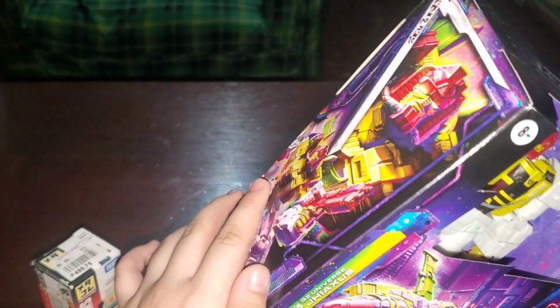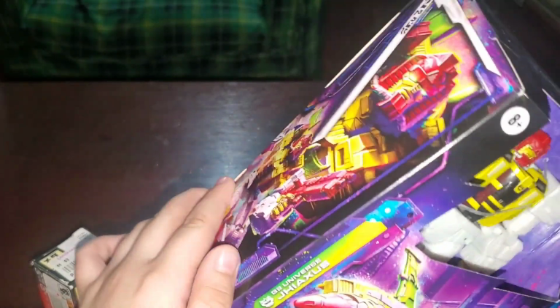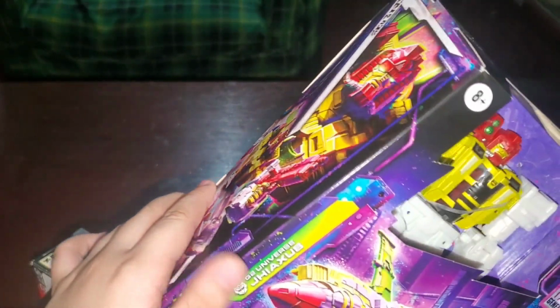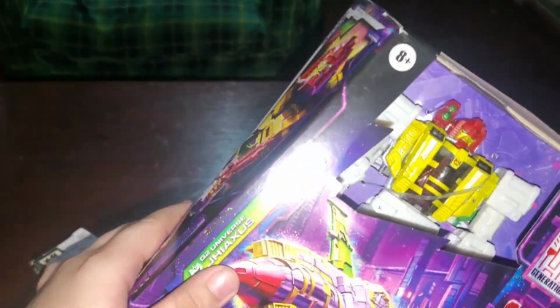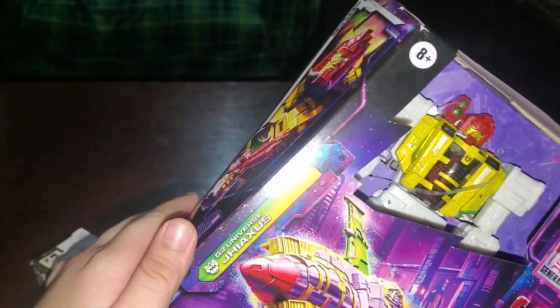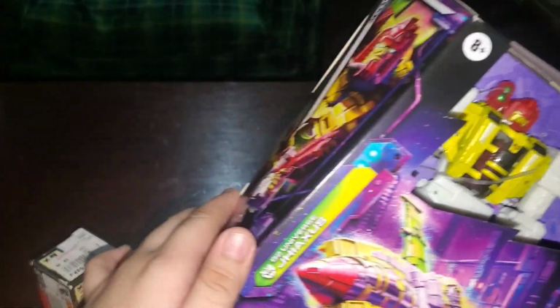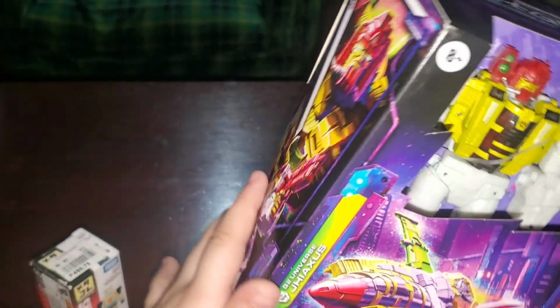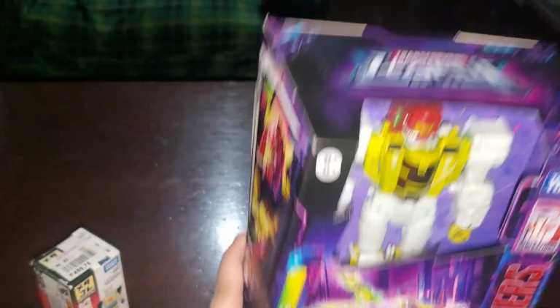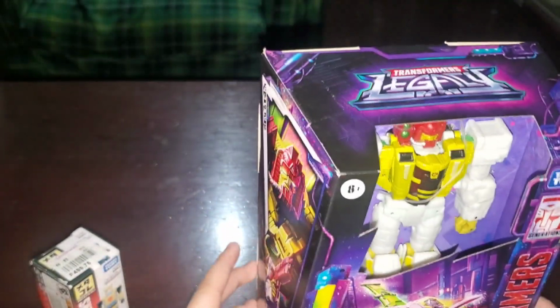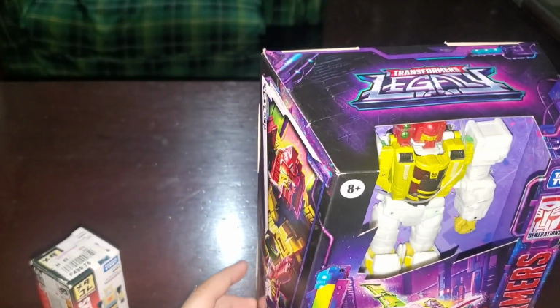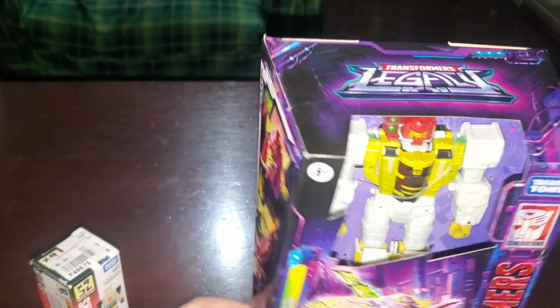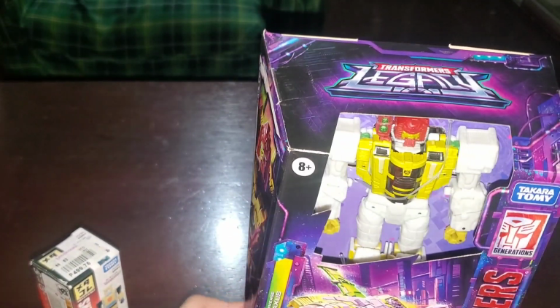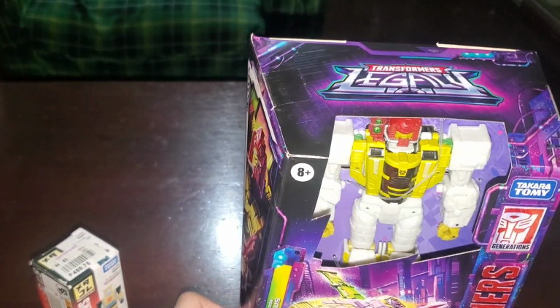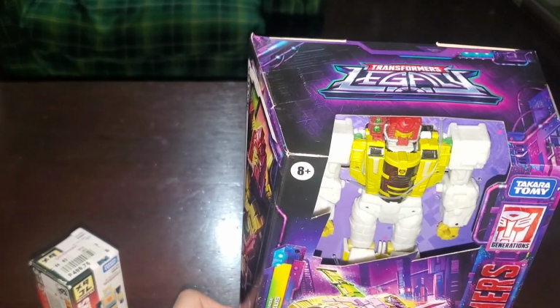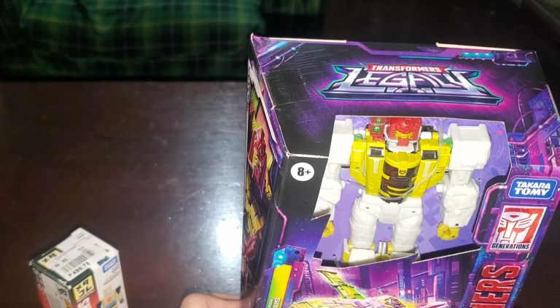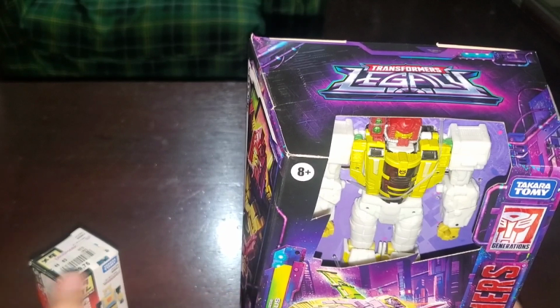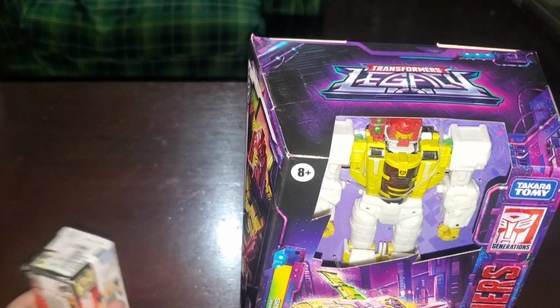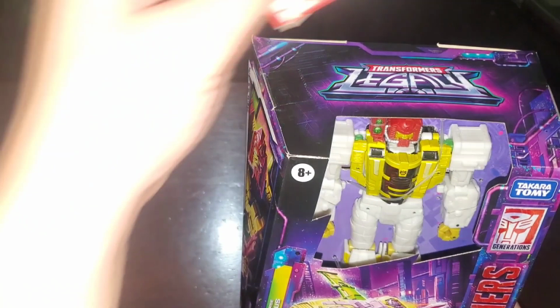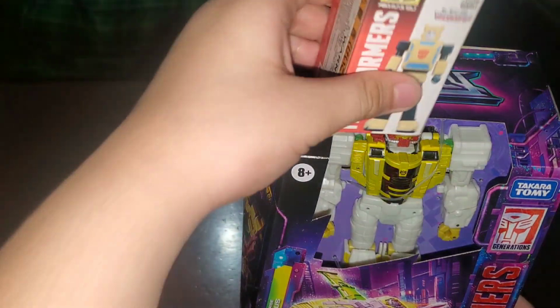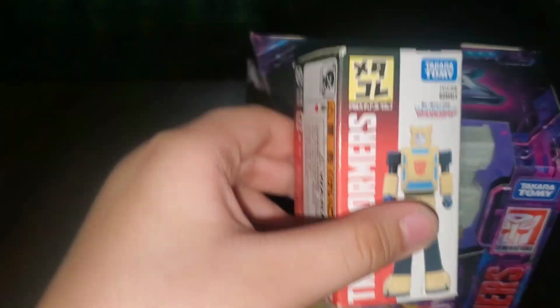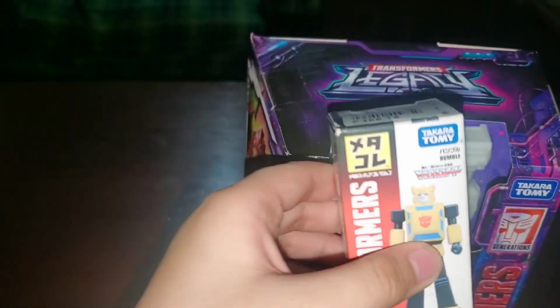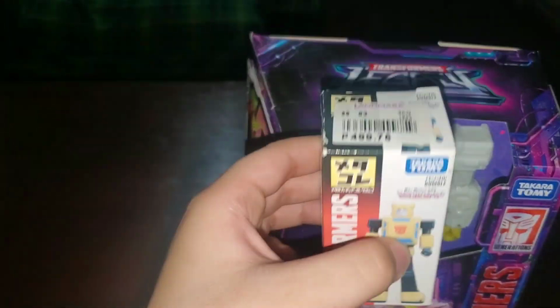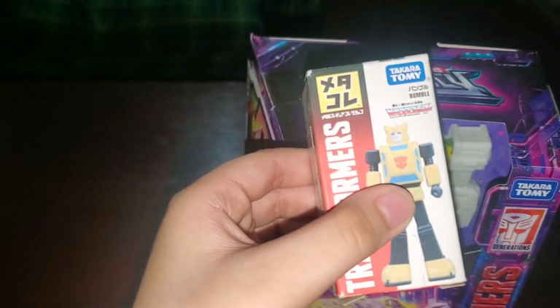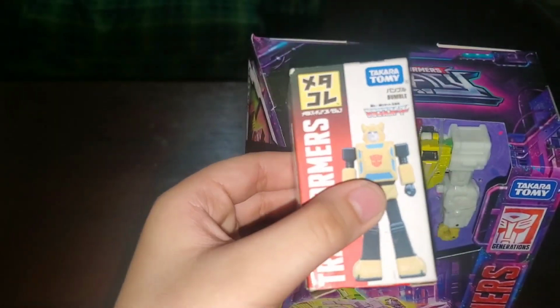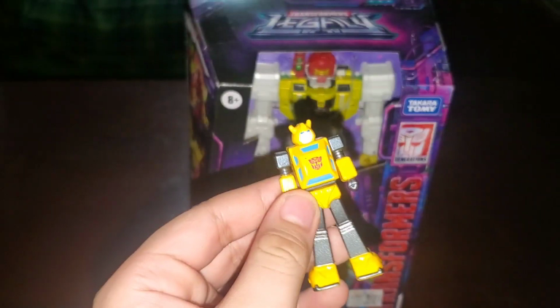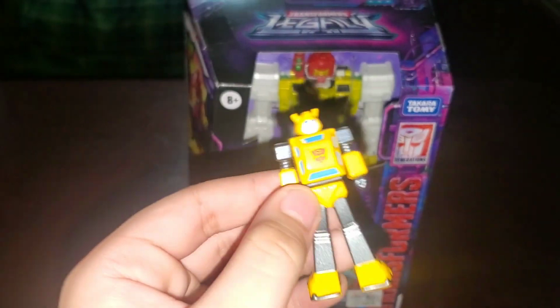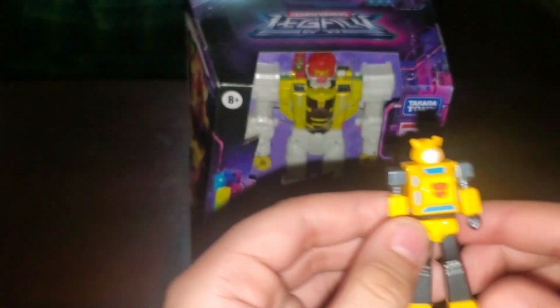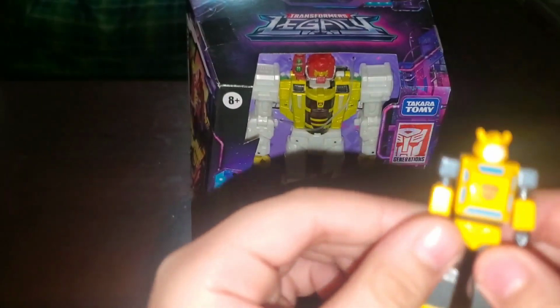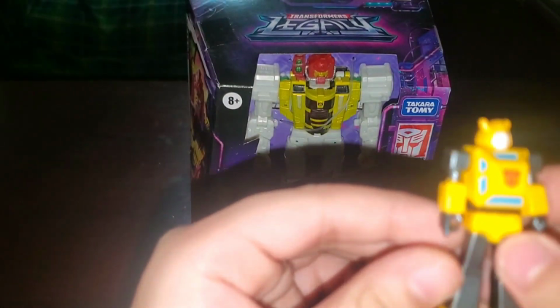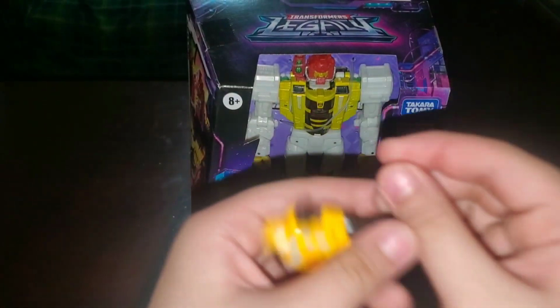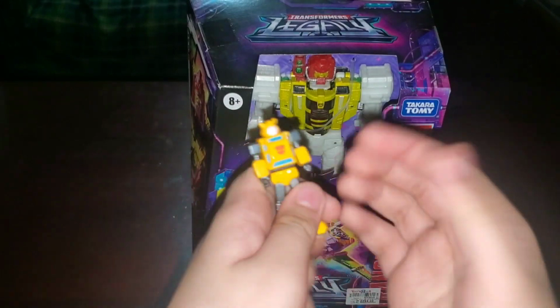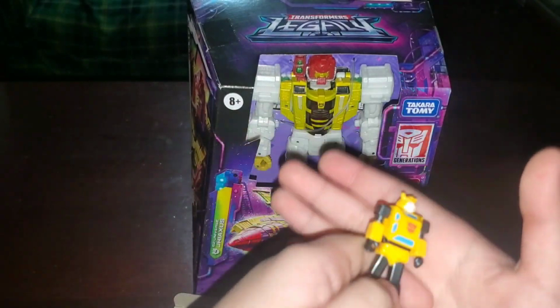I think his name is Jaxus? Jaxus? I don't know what his name is. But first, let's open up this little man. And this is what the guy looks like — he's pretty small.